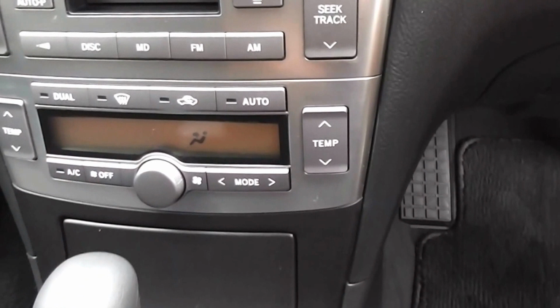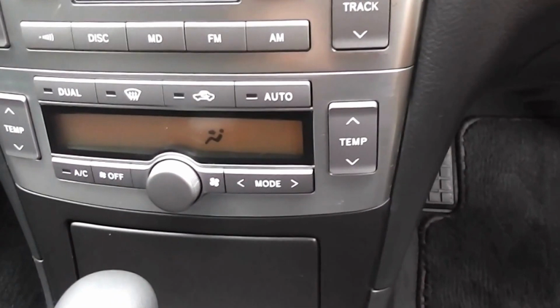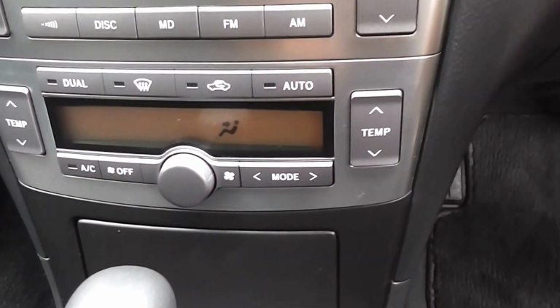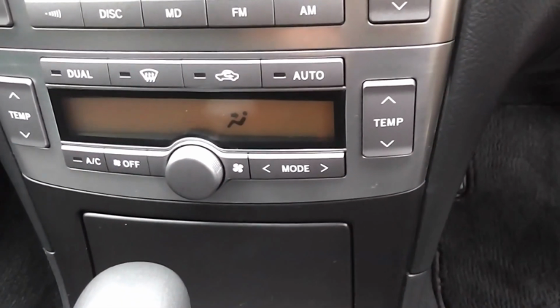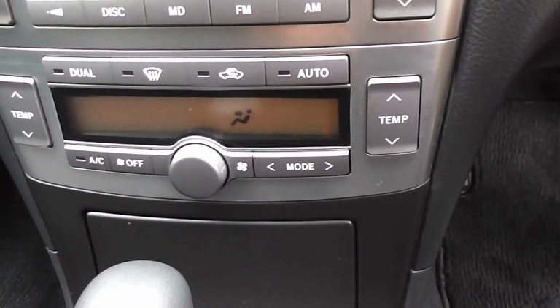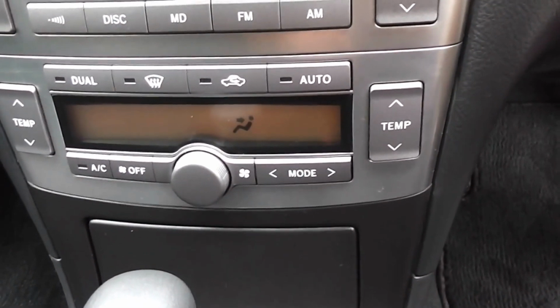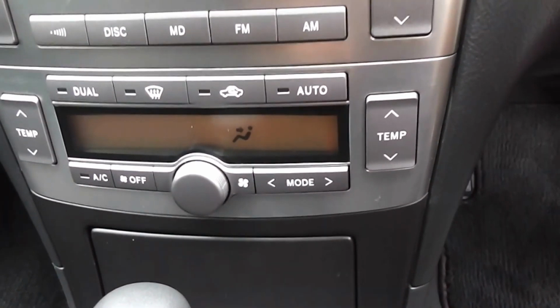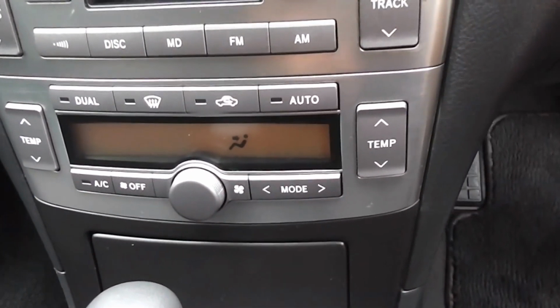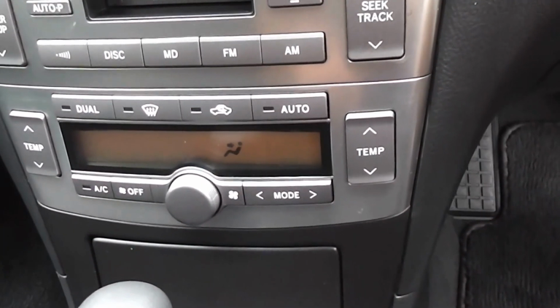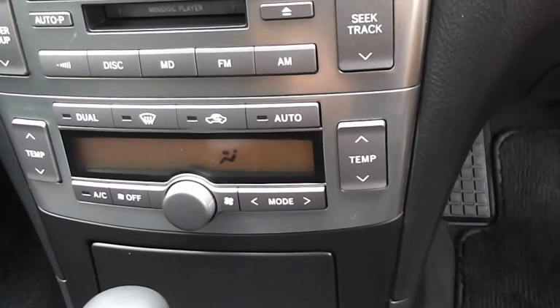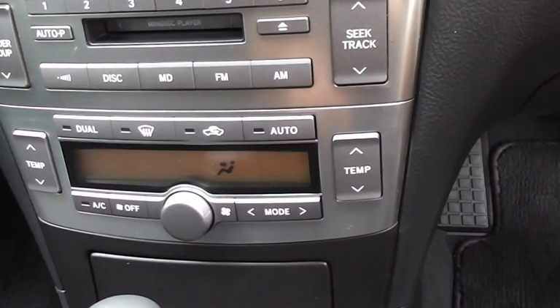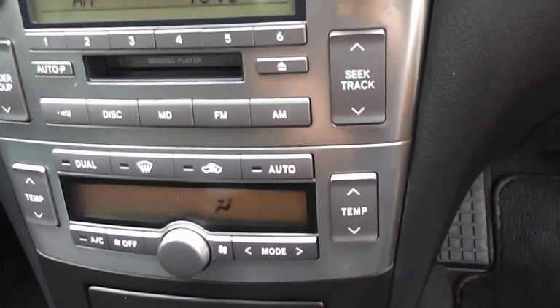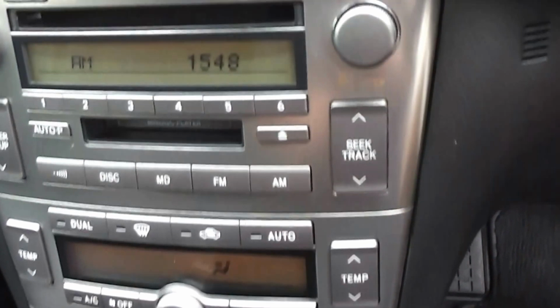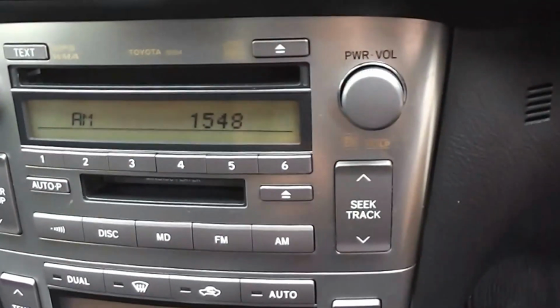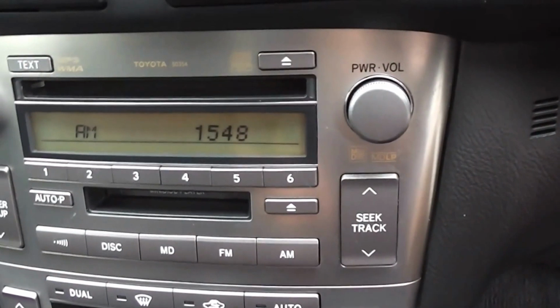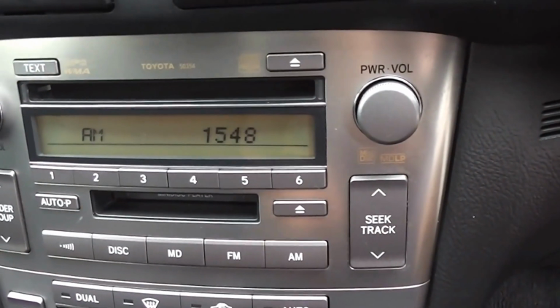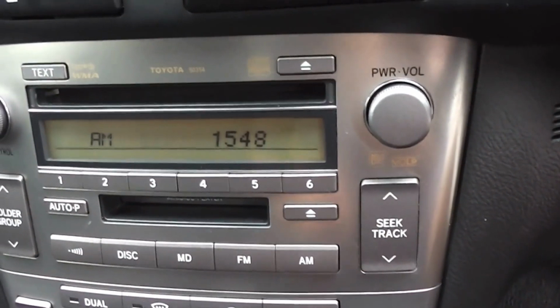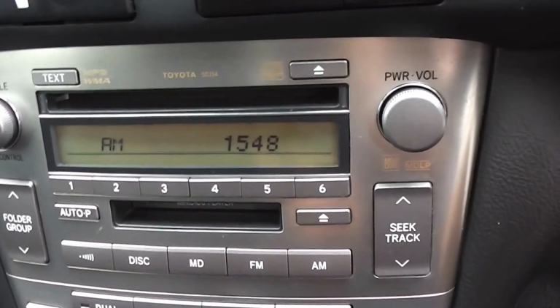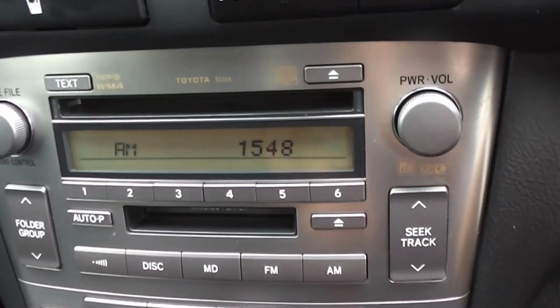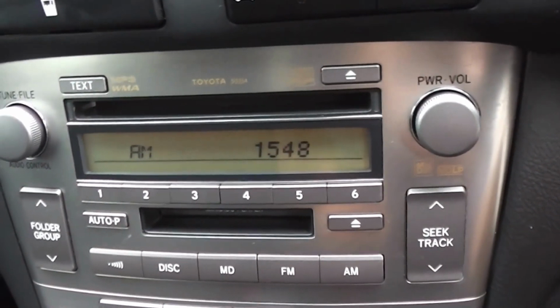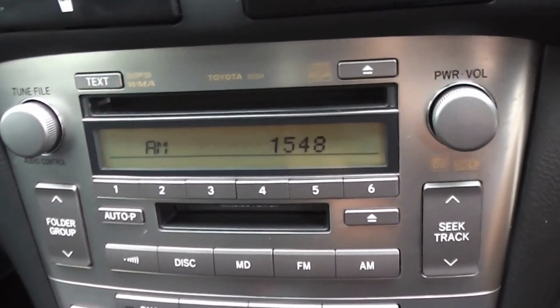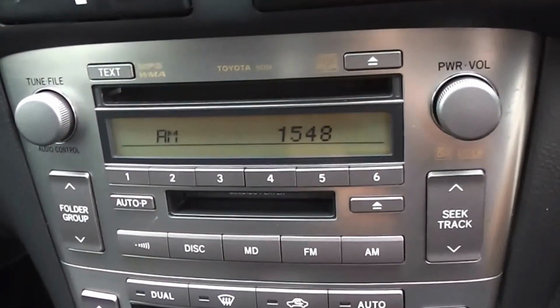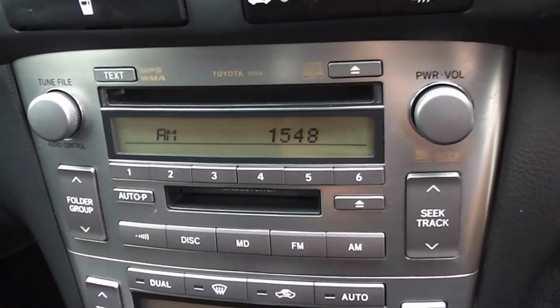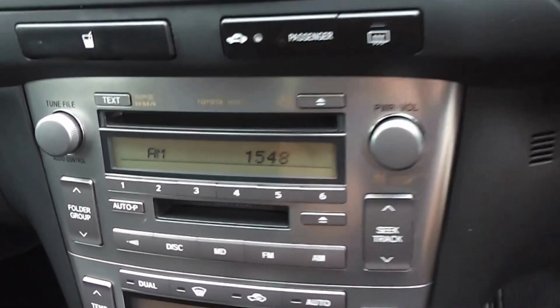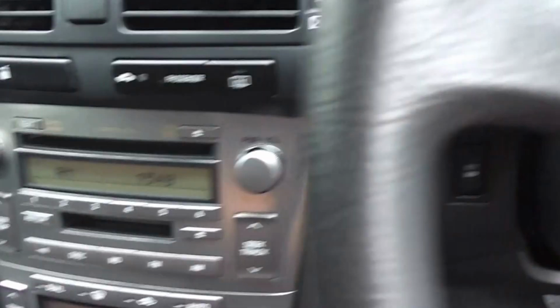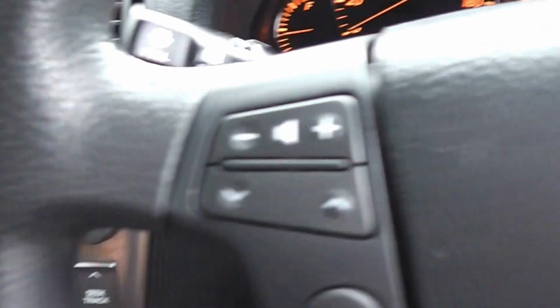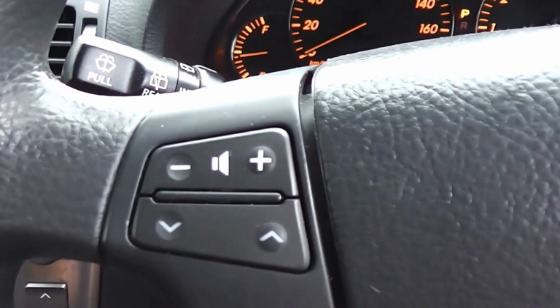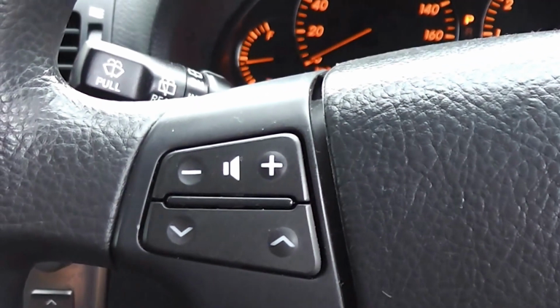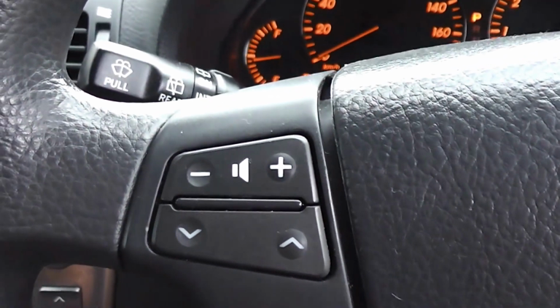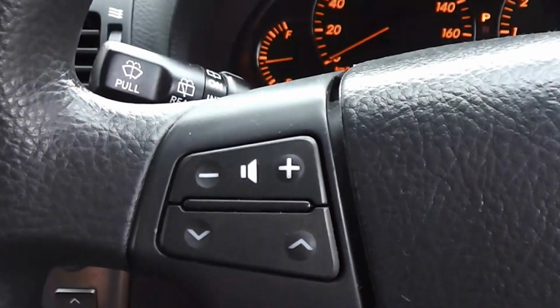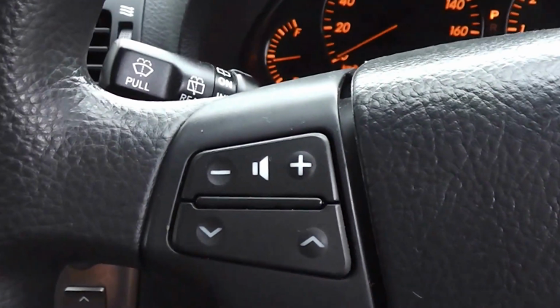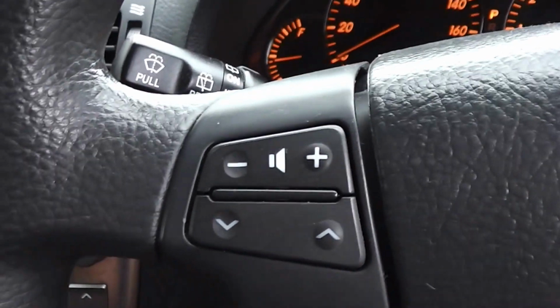Dual zone air conditioning, so you can set the temperature on the passenger side different to the driver's side. Factory CD player — we've fitted a band expander to pick up New Zealand stations. And it's got controls for volume and tuning on the steering wheel.